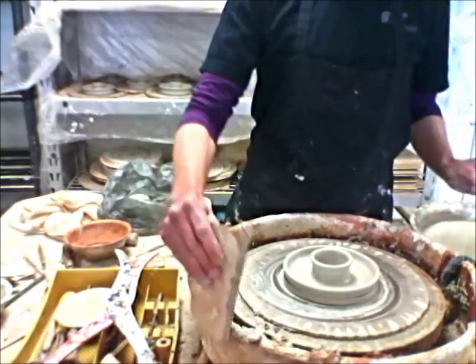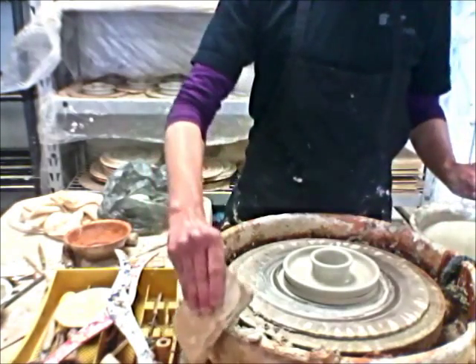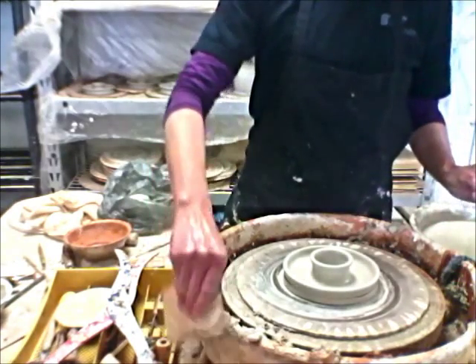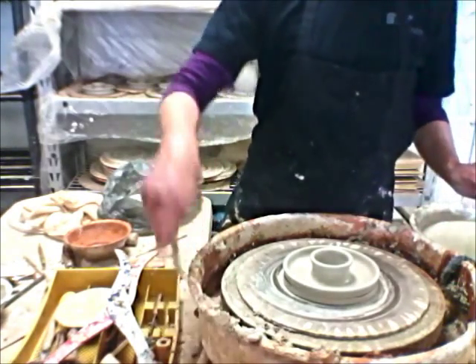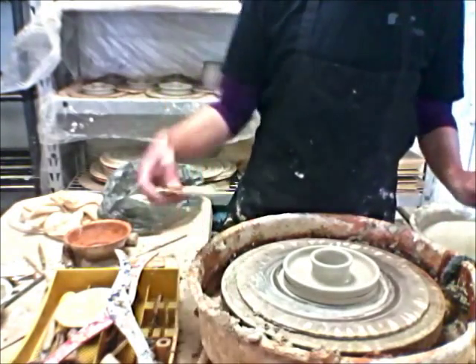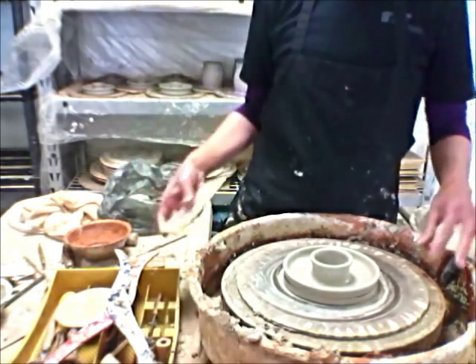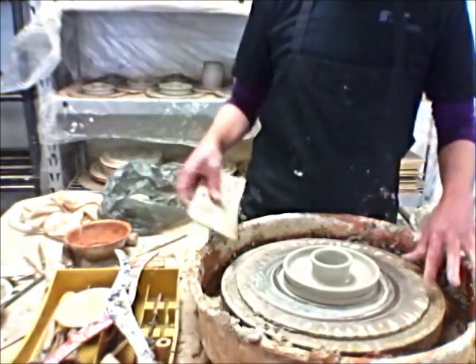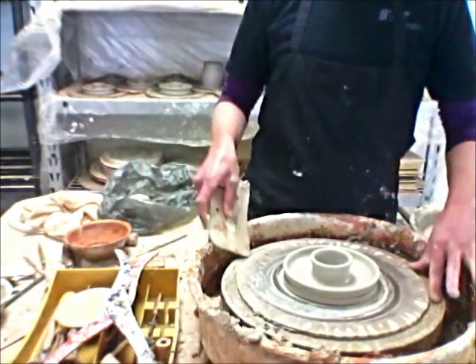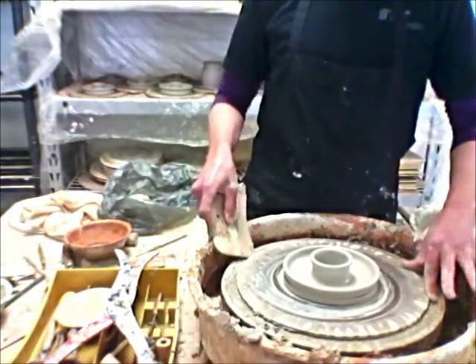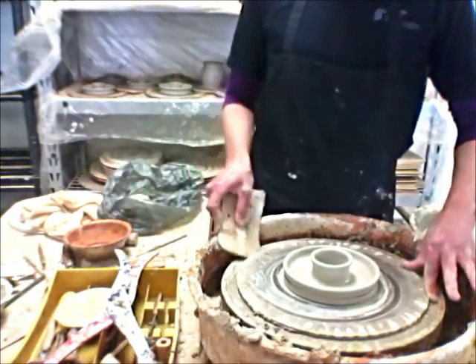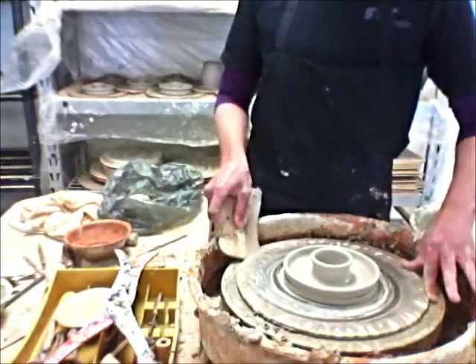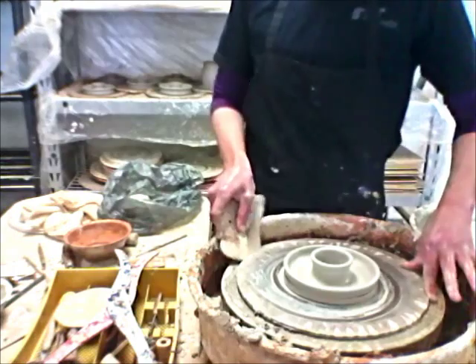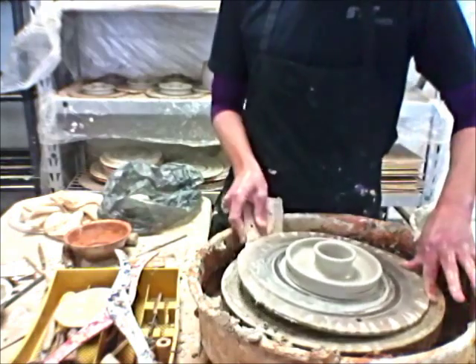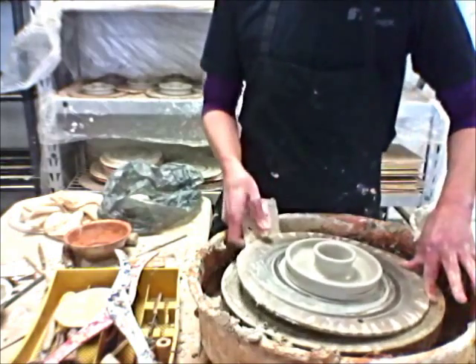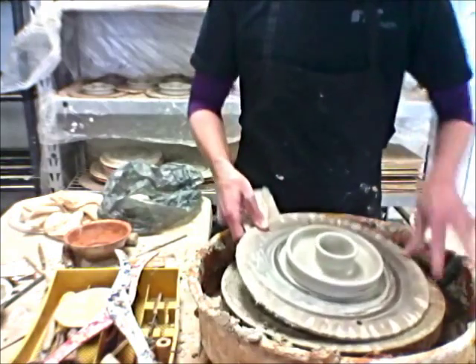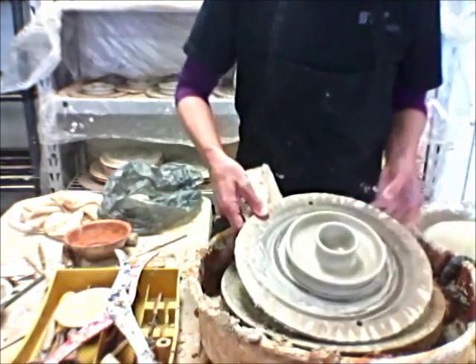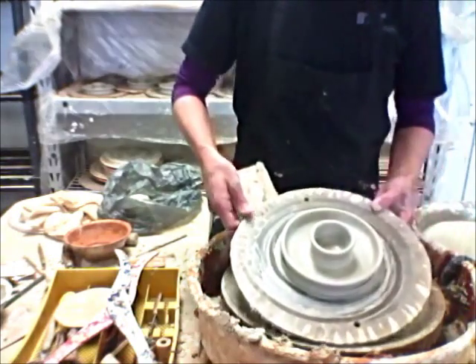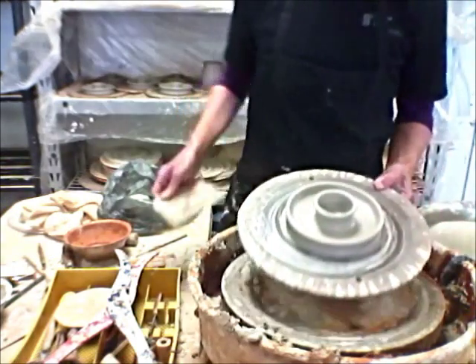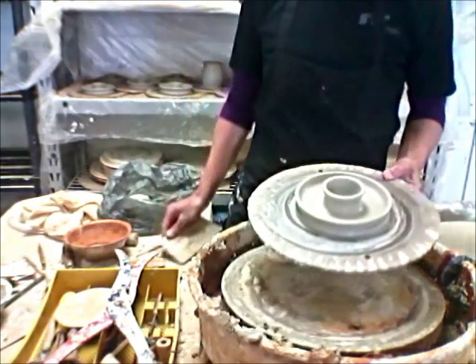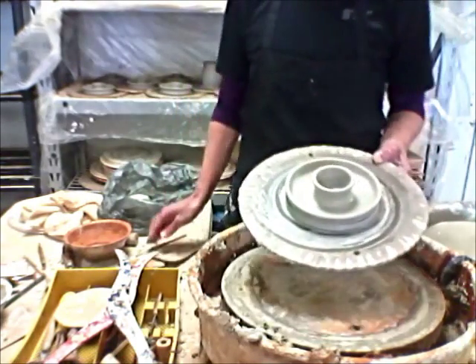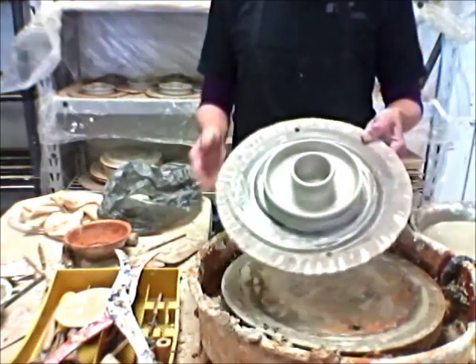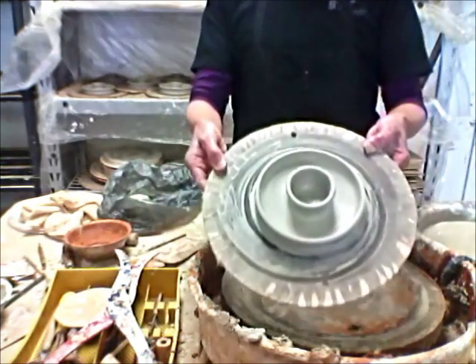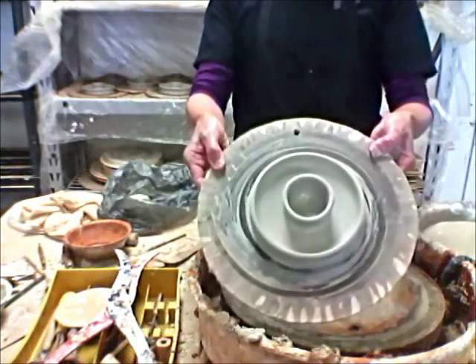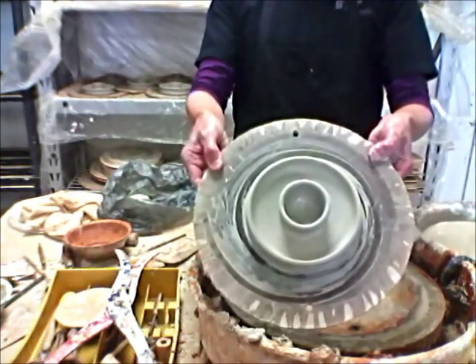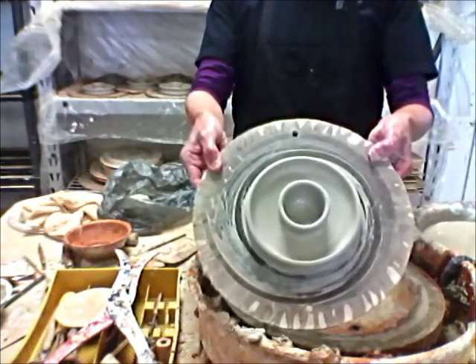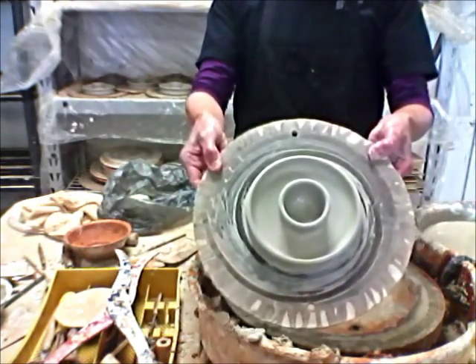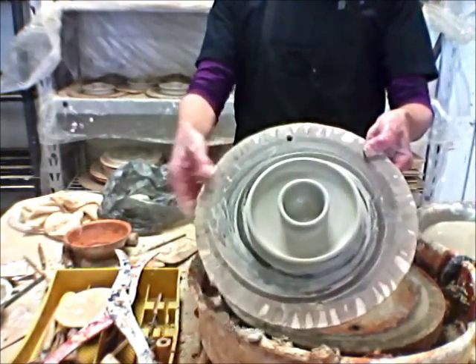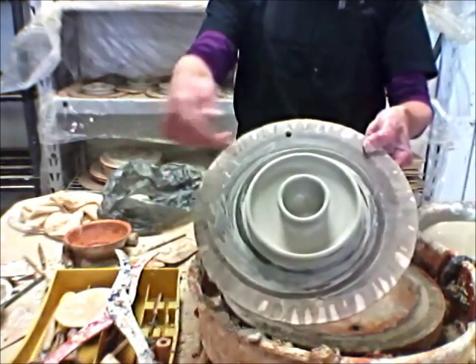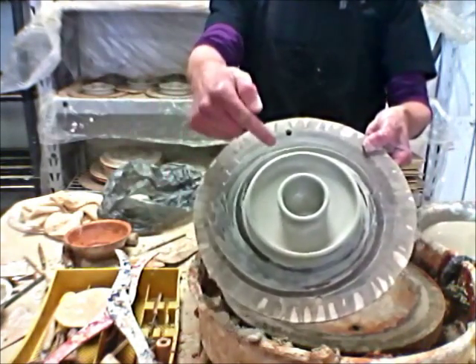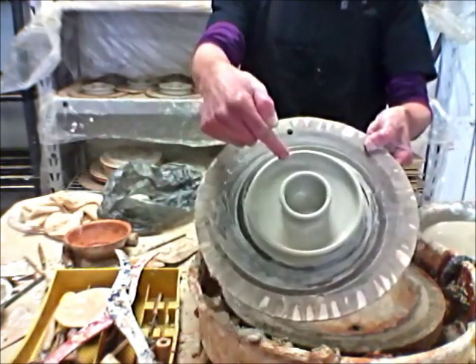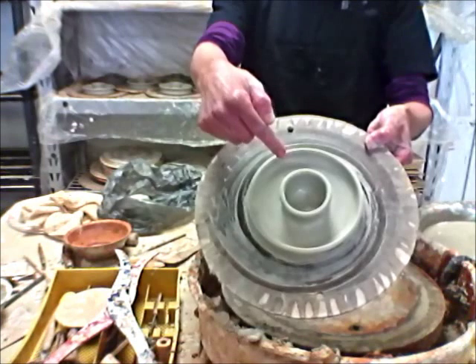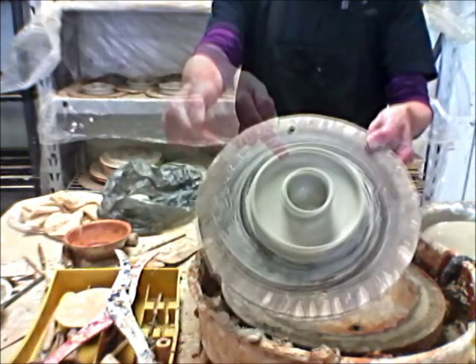I've been making these all day today, so I've got tops and bottoms here behind me. But there you go — a little place for the candles.